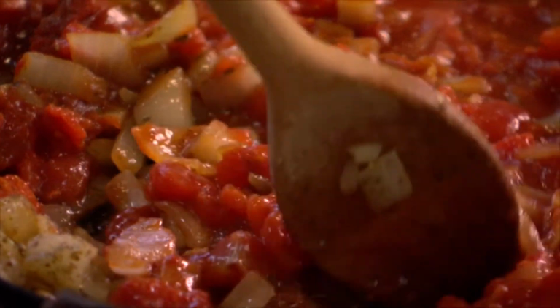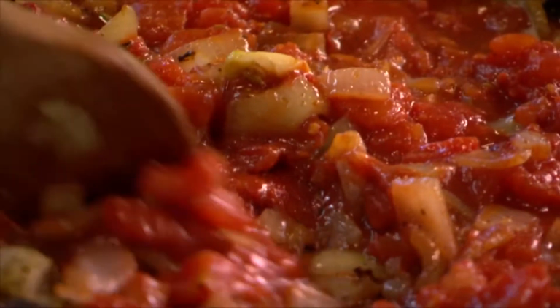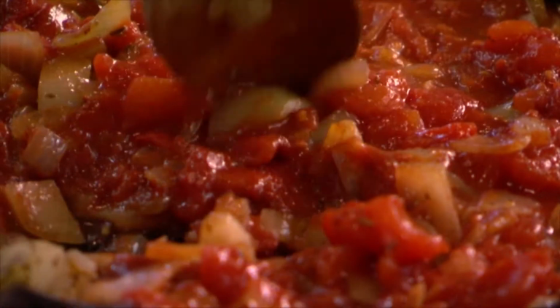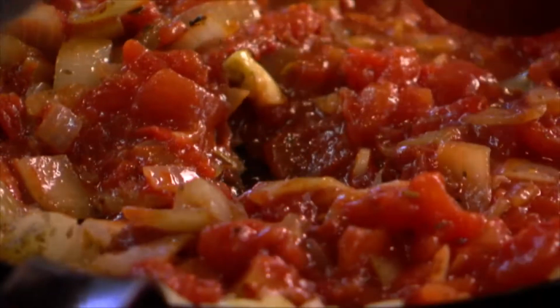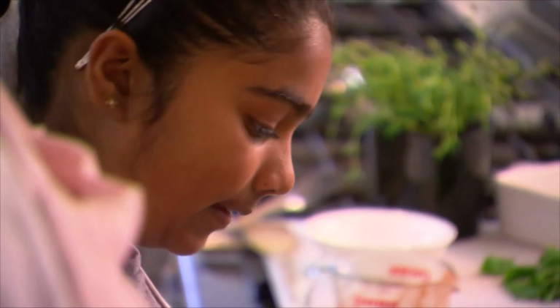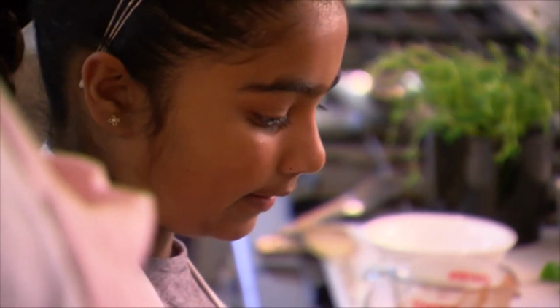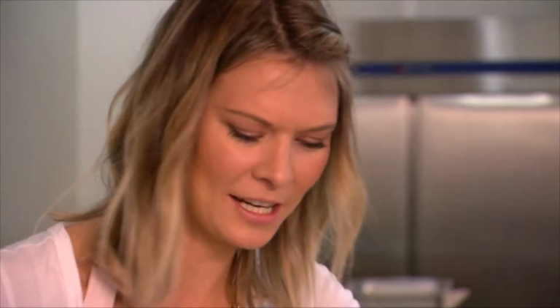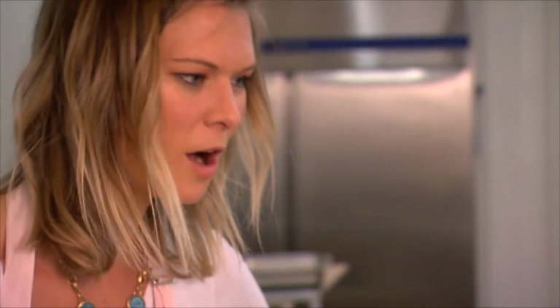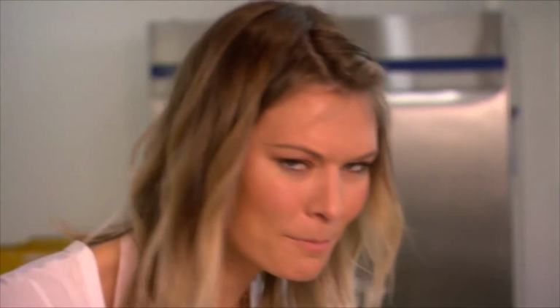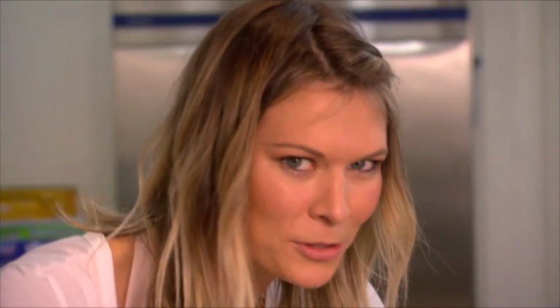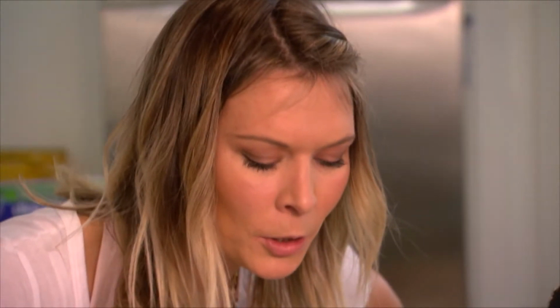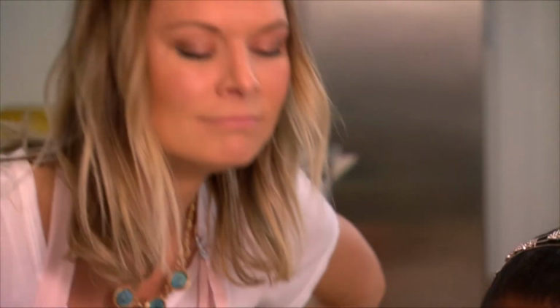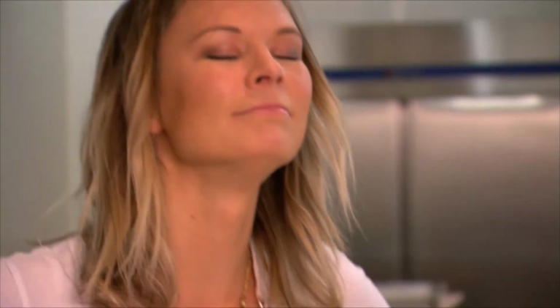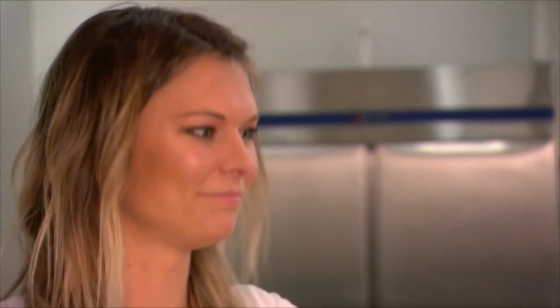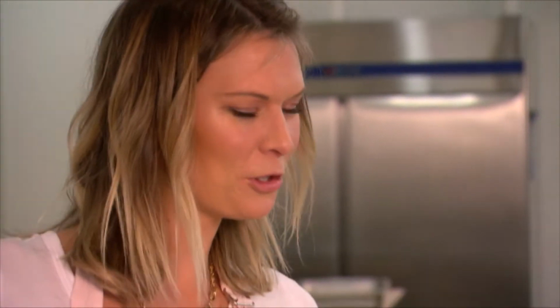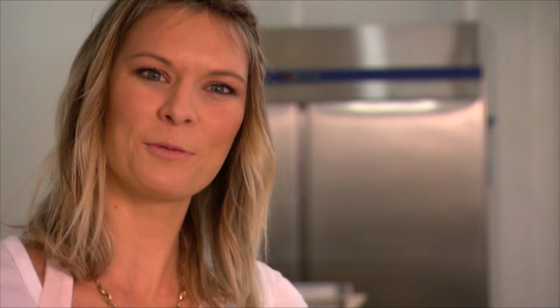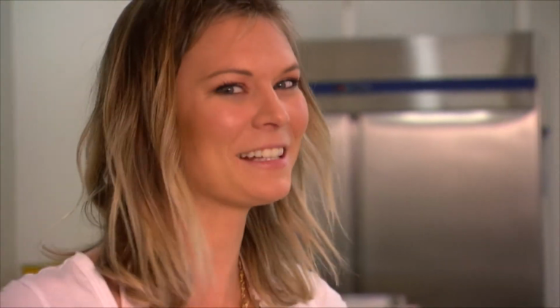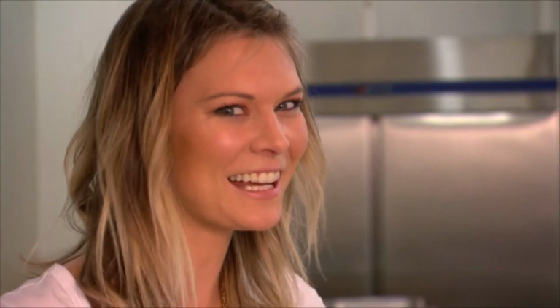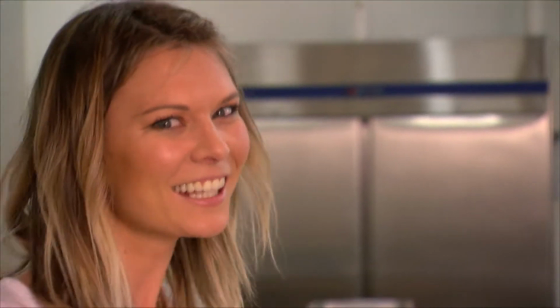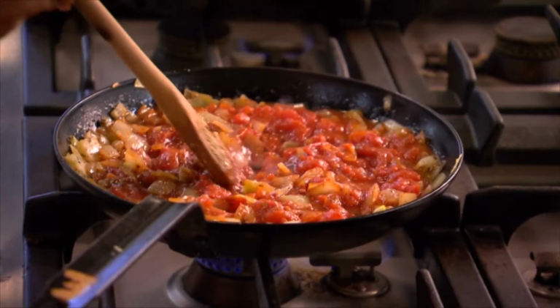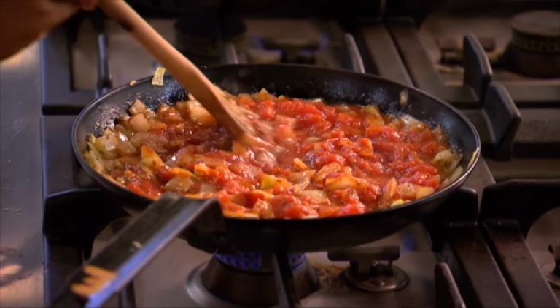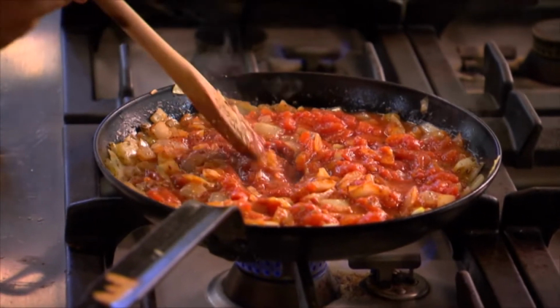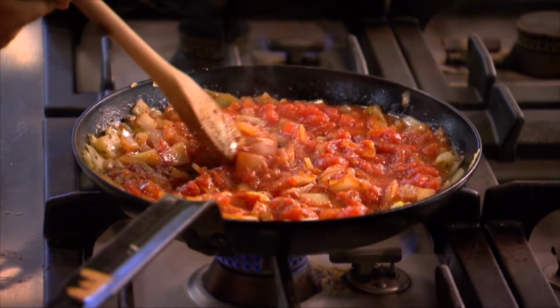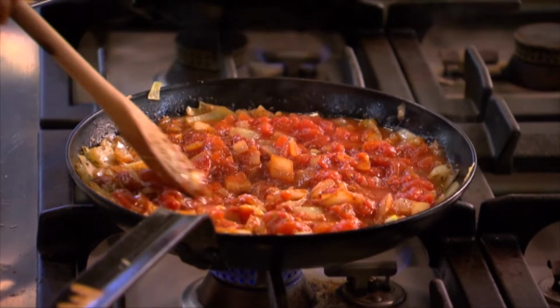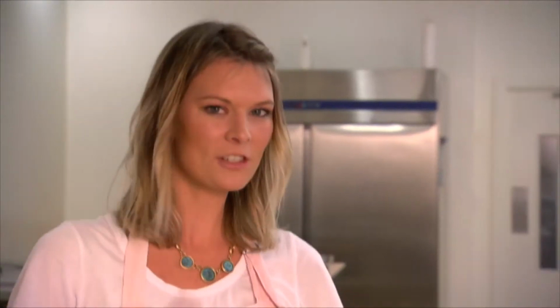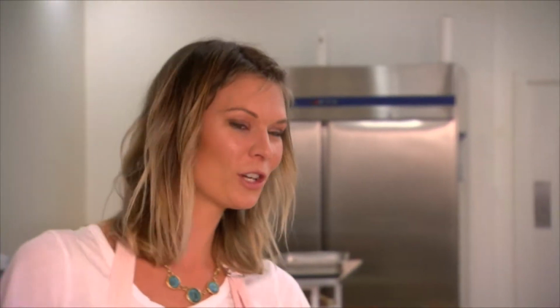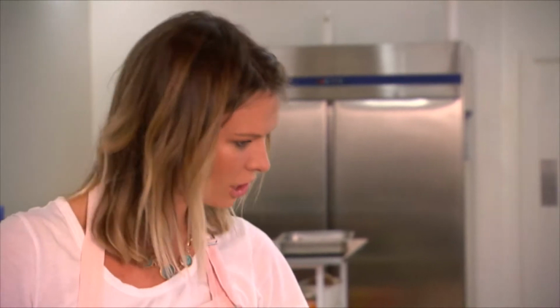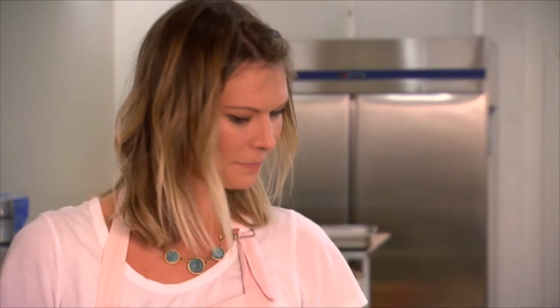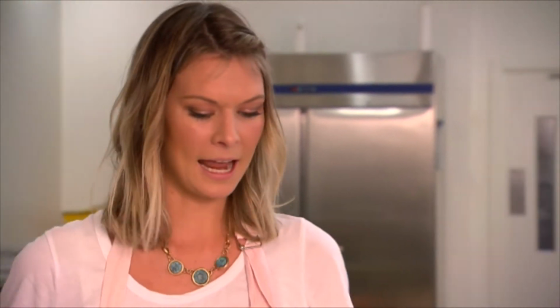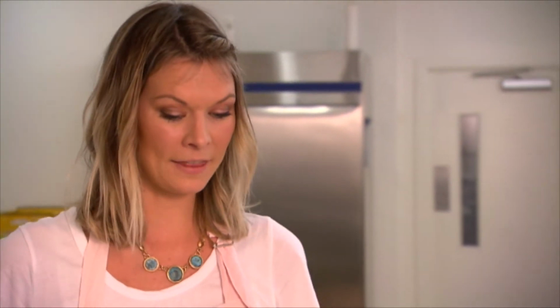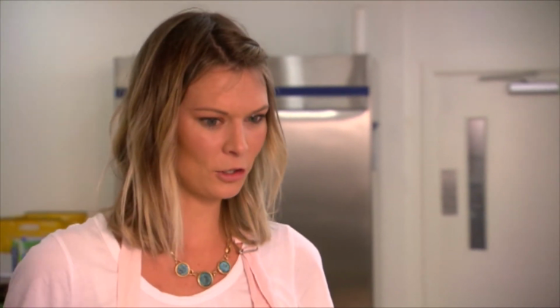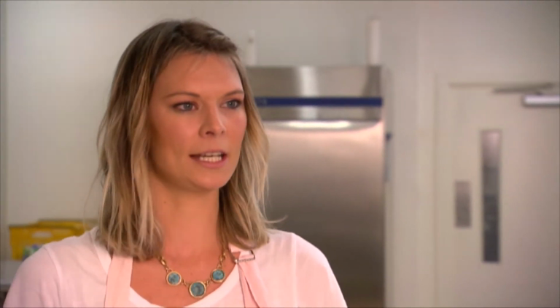That looks really good. It does, doesn't it? And it smells good too. Mmm! Who knew vegetables could be so tasty. Okay, so the sauce is ready to go into the dish. The vegetables are going to go on top of that and then it's going into the oven.